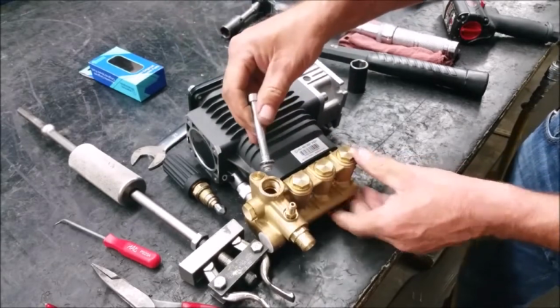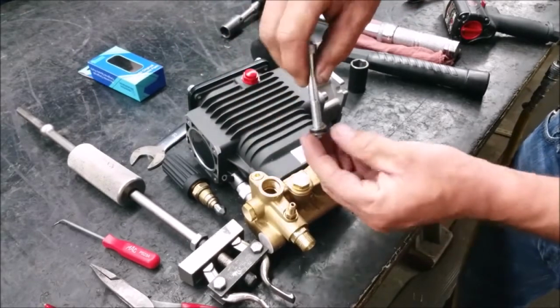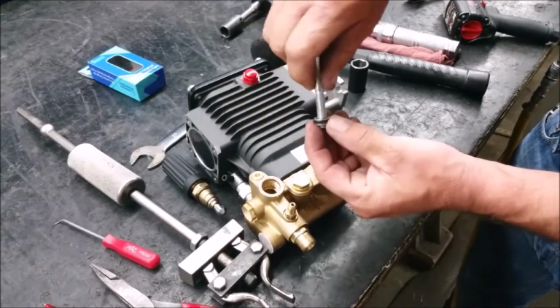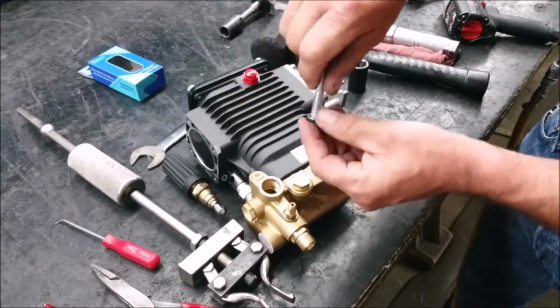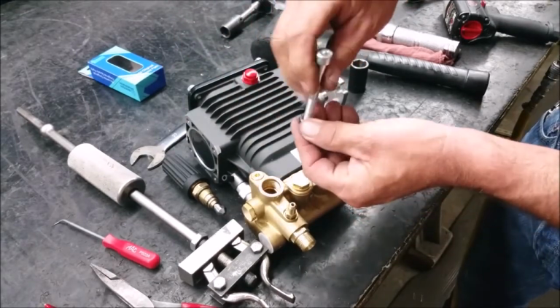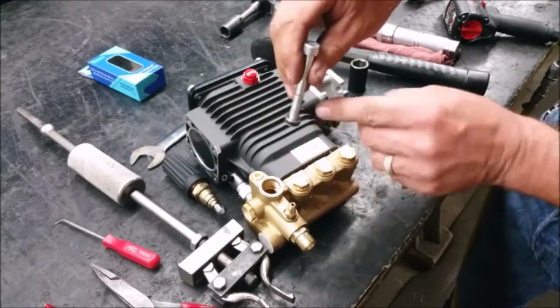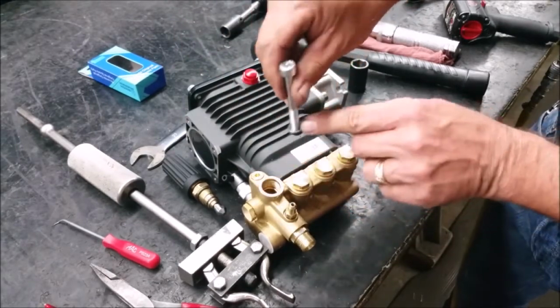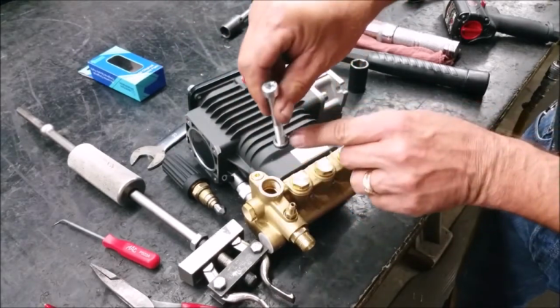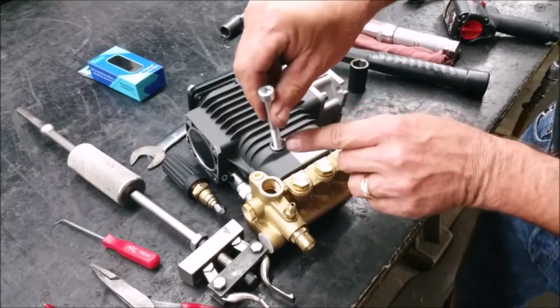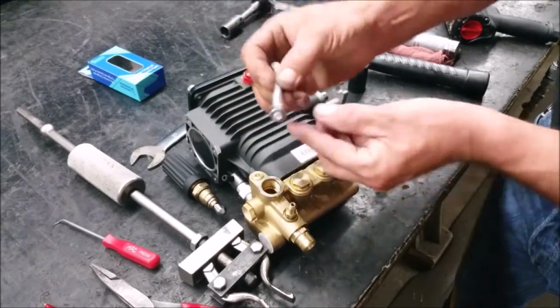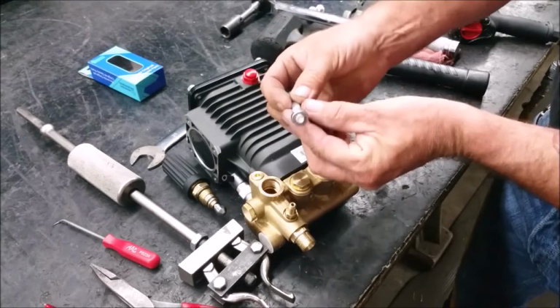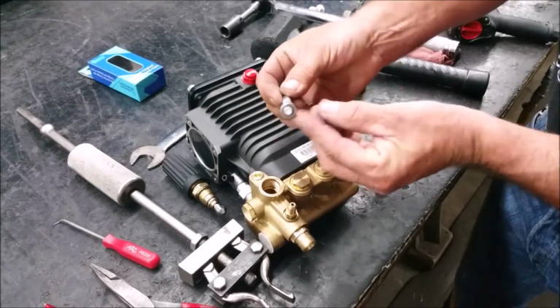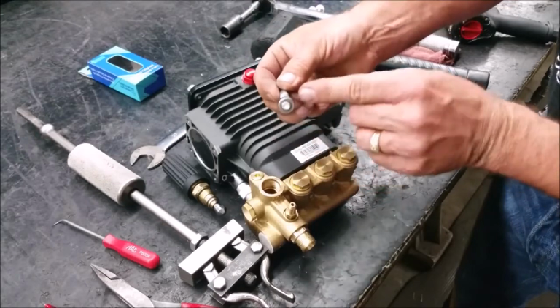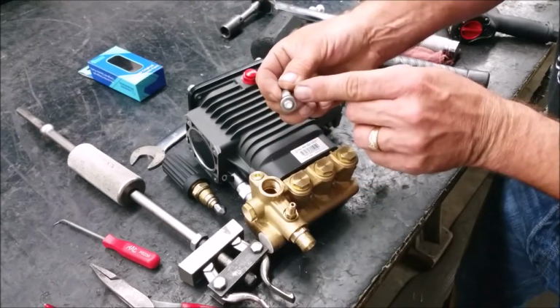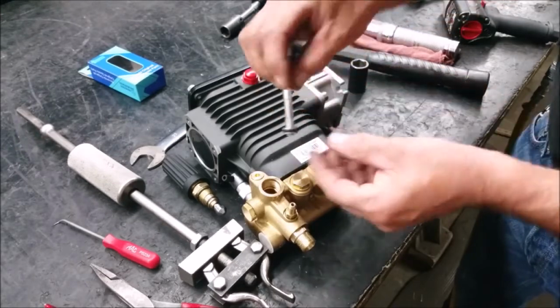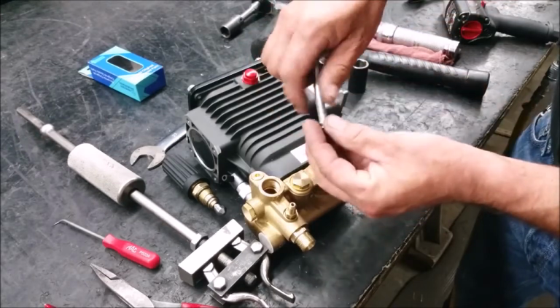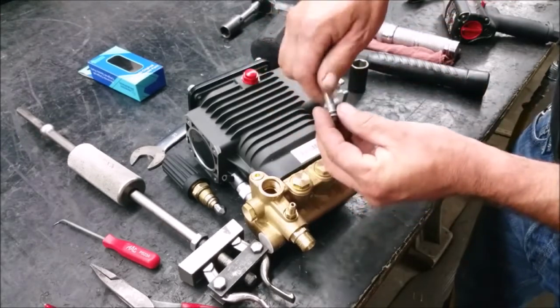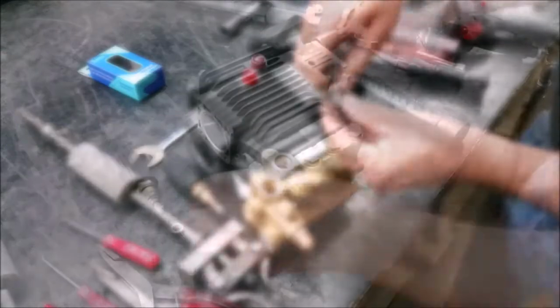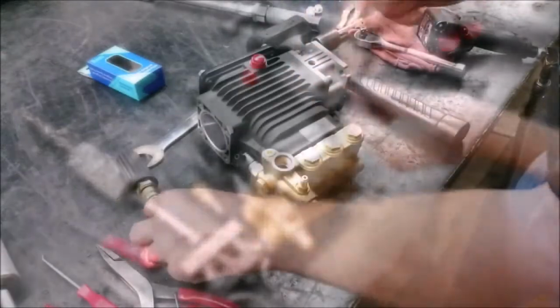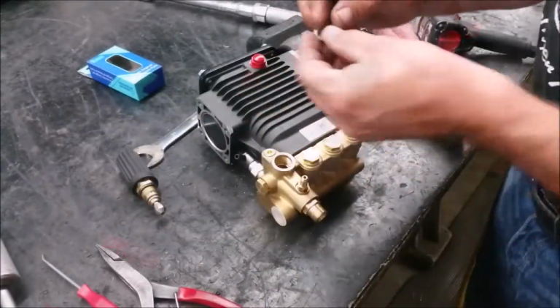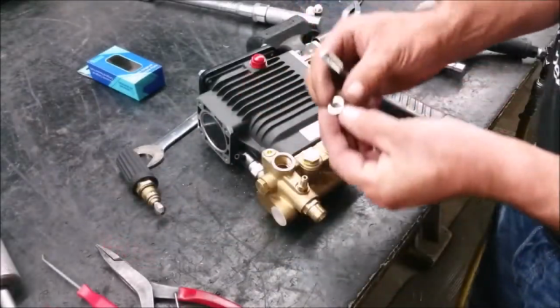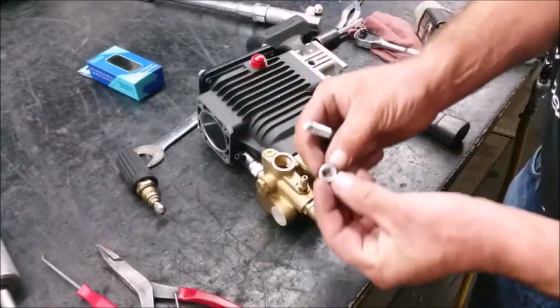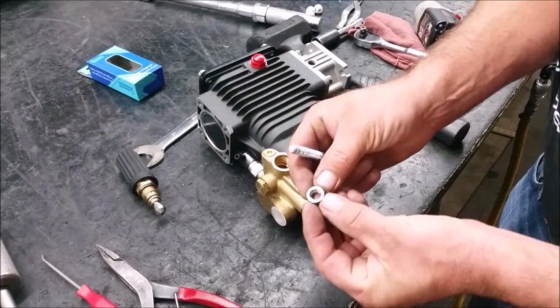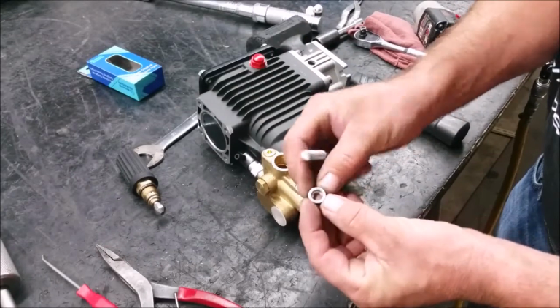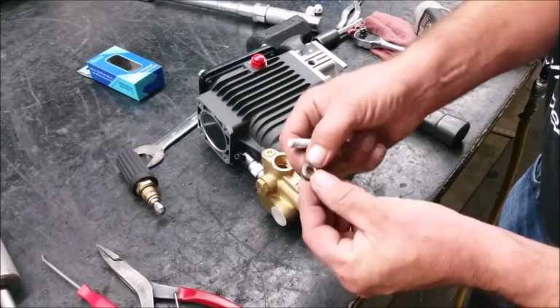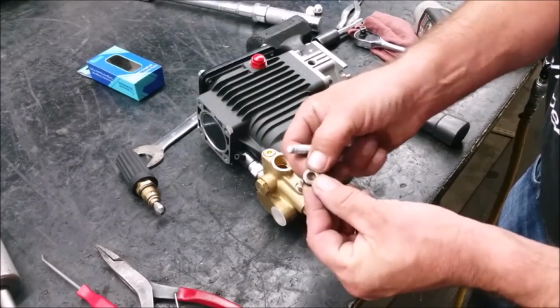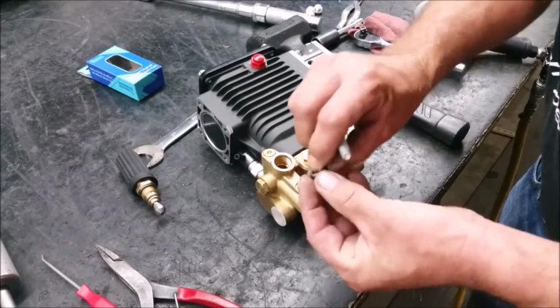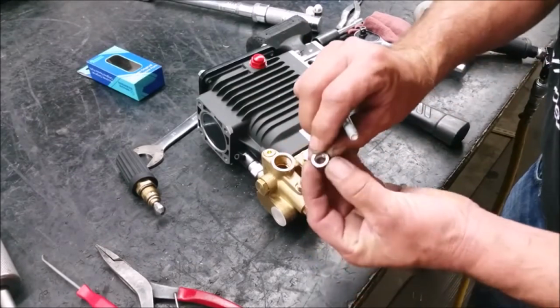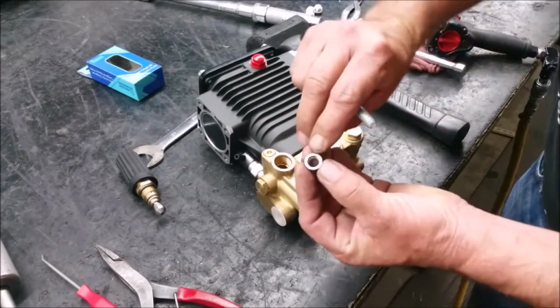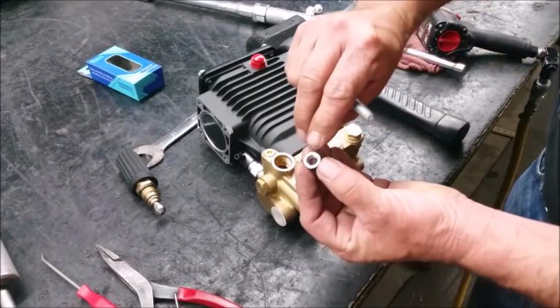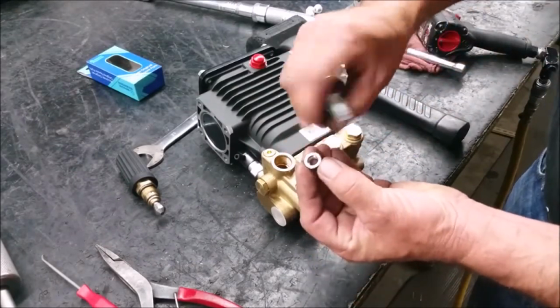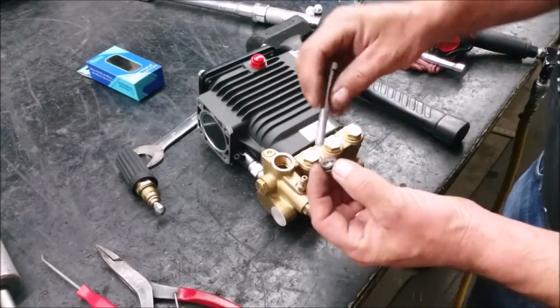Make sure to install the new seat in the same direction as the old one came out. Get a new seat and put it on the bolt in the same direction, then screw it in securely at the bottom of the port.